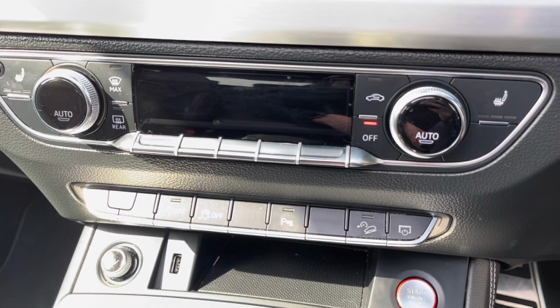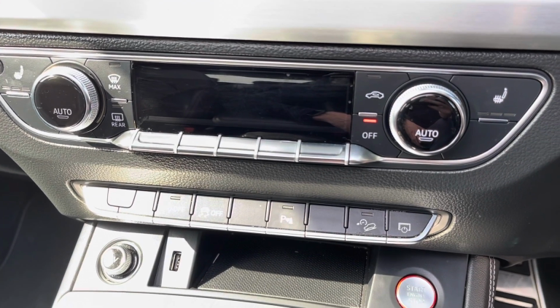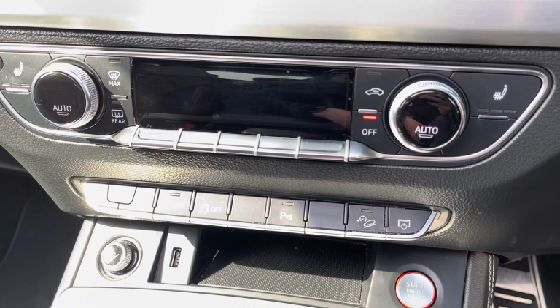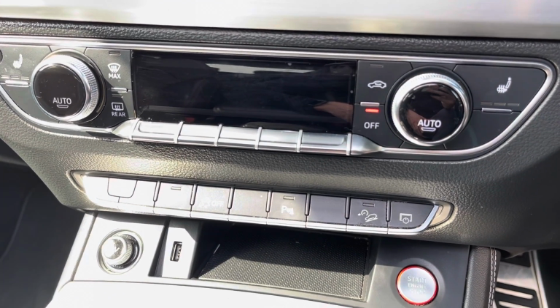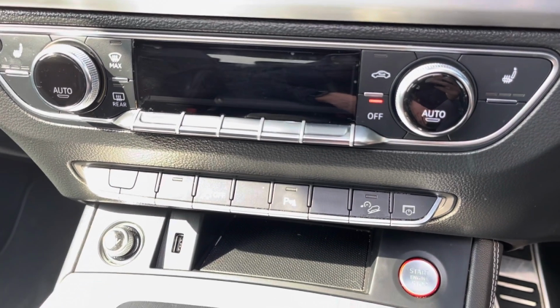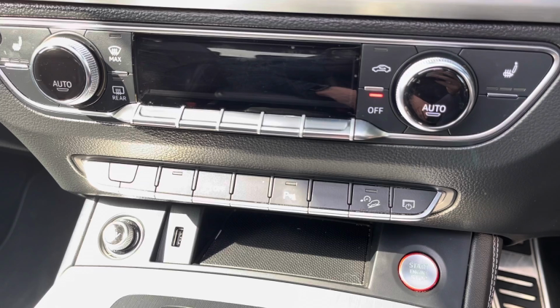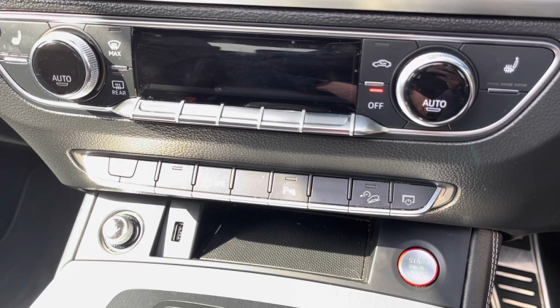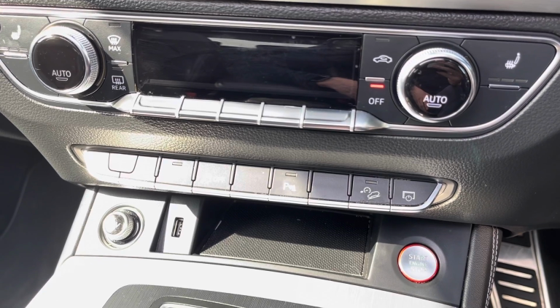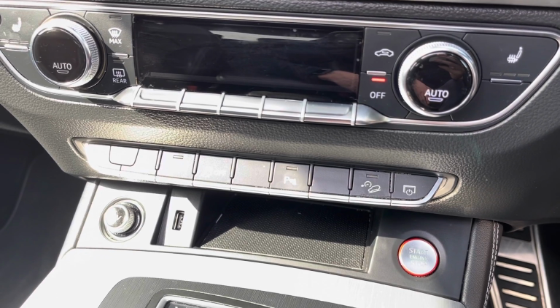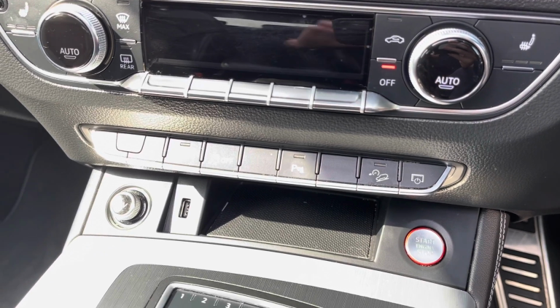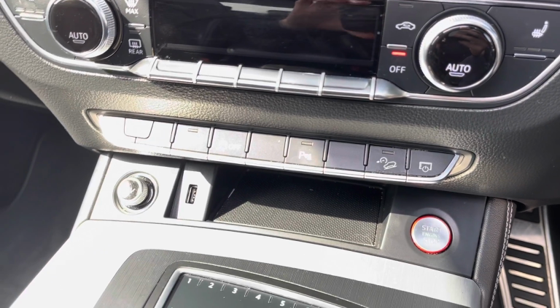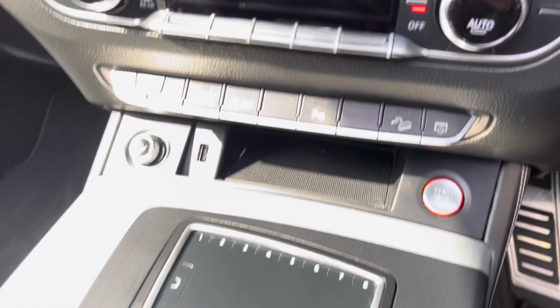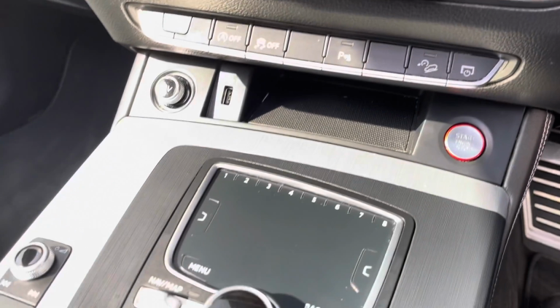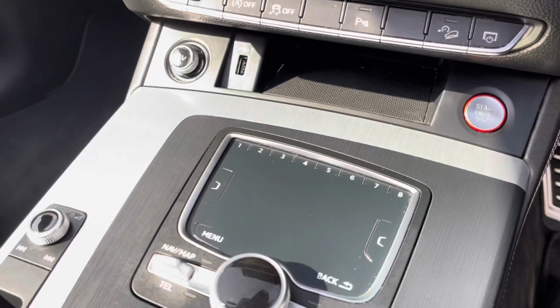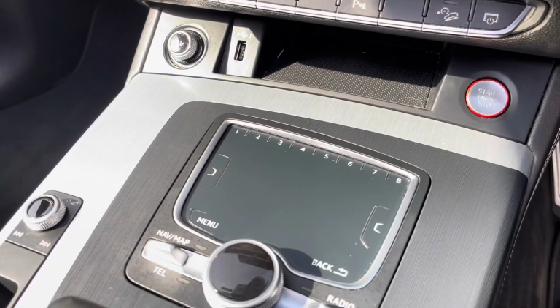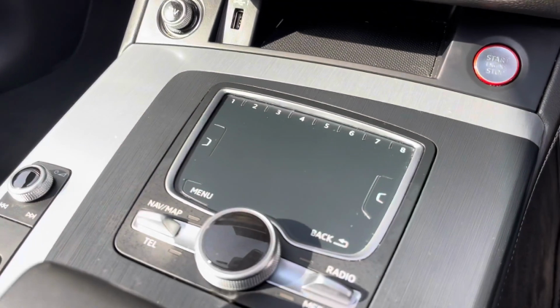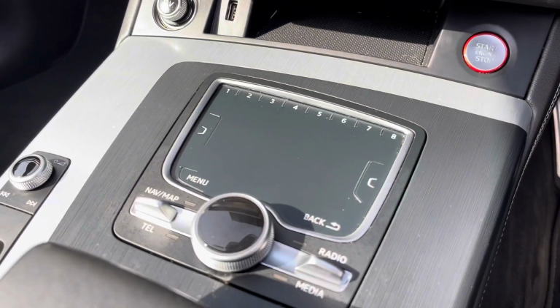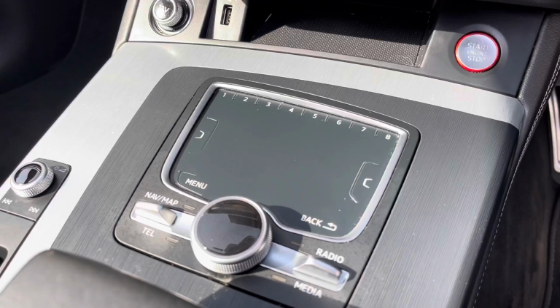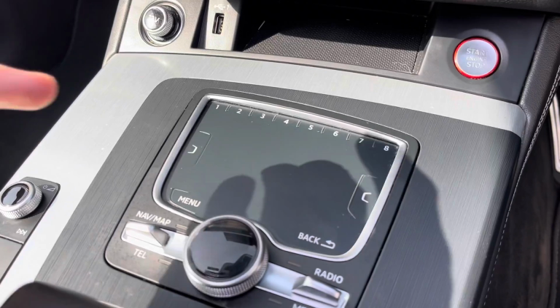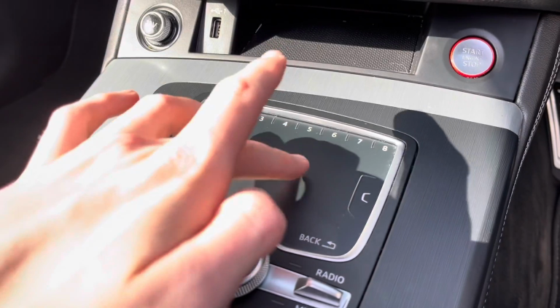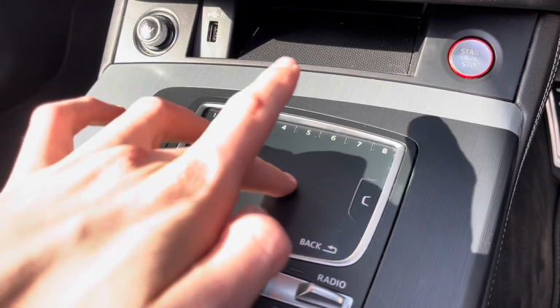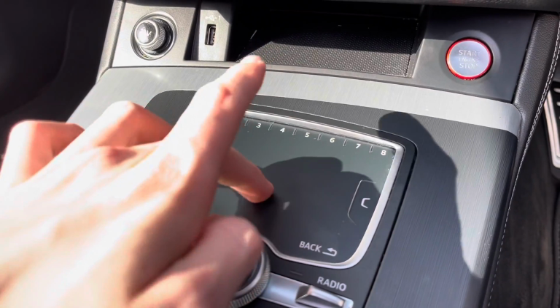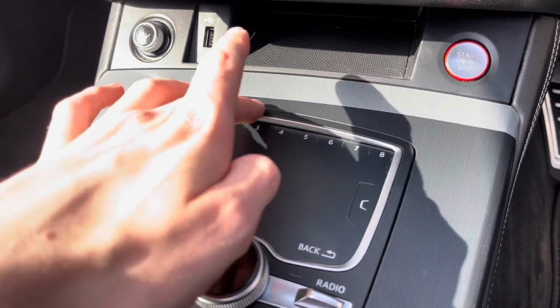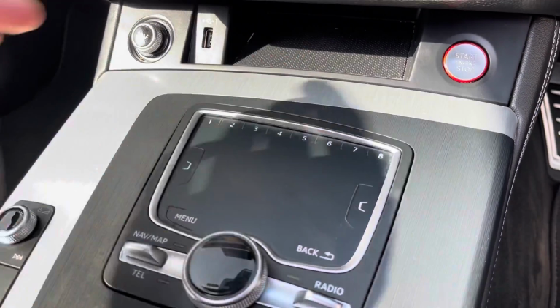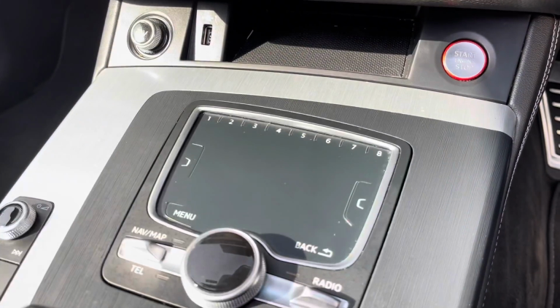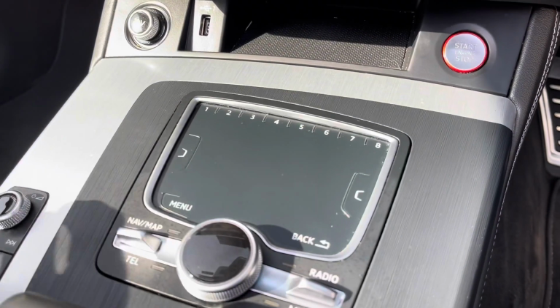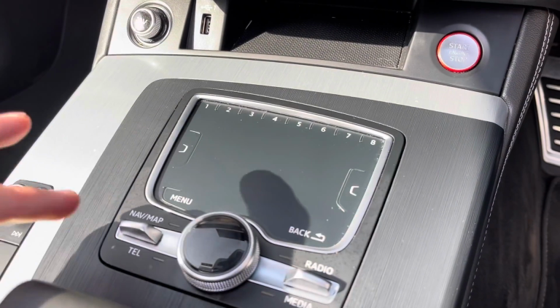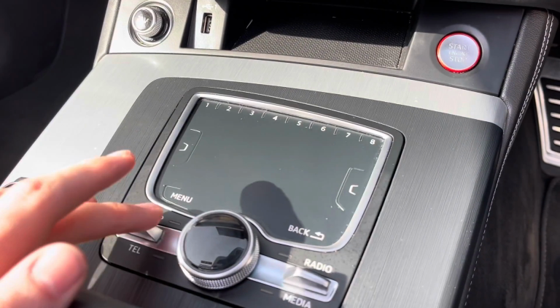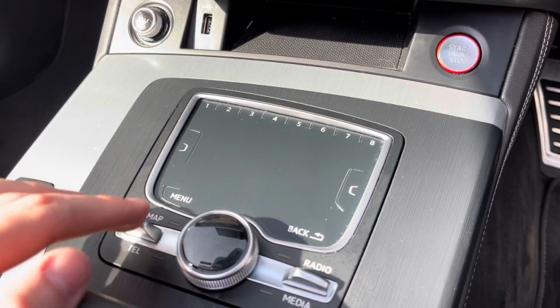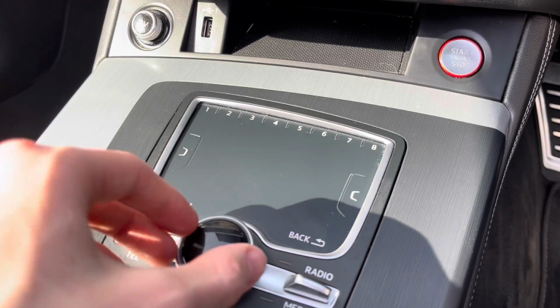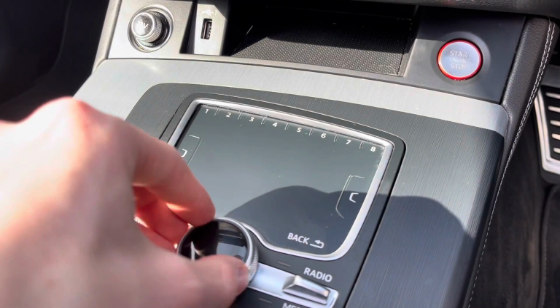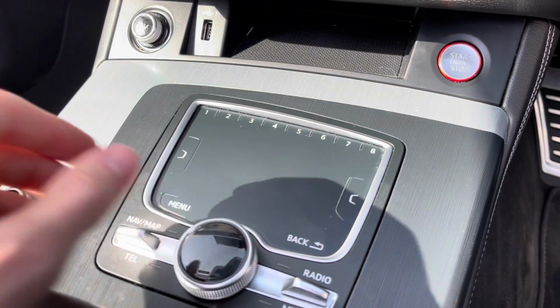Just below that you do have your 12V power outlet as well as your USB port. Here you can see your MMI controller, and just above that is the touch screen — it's extremely easy to navigate. You do also have your quick selects either side.